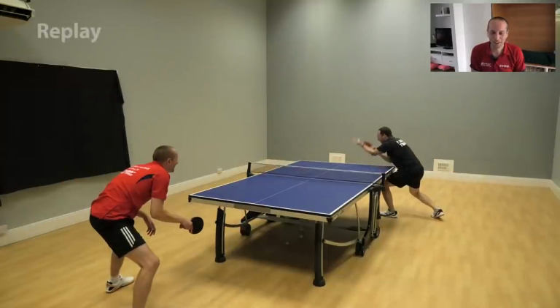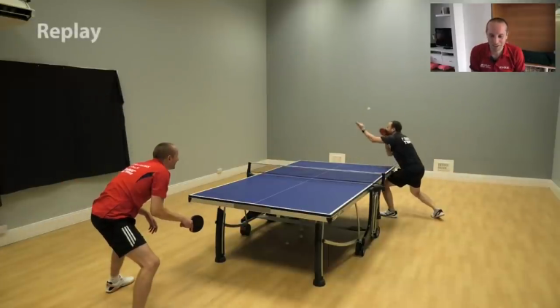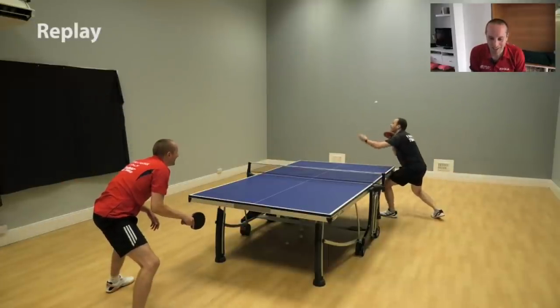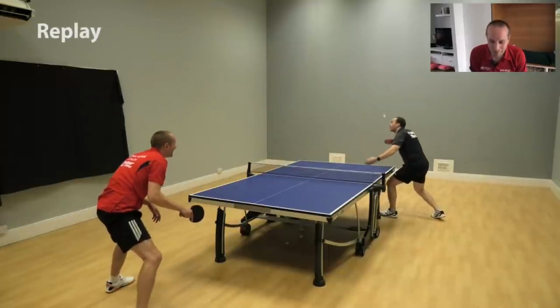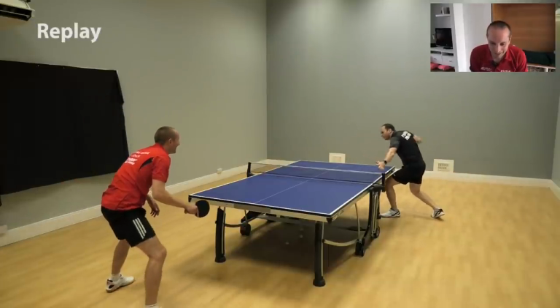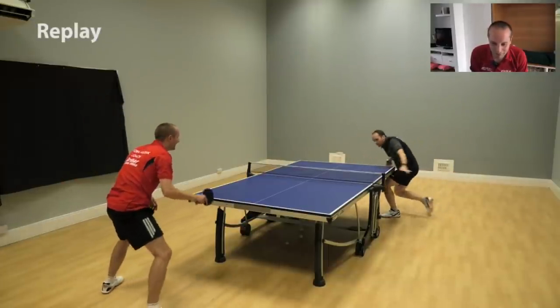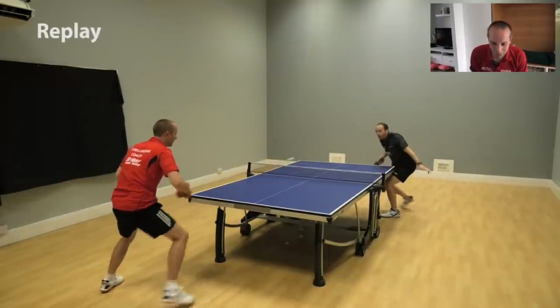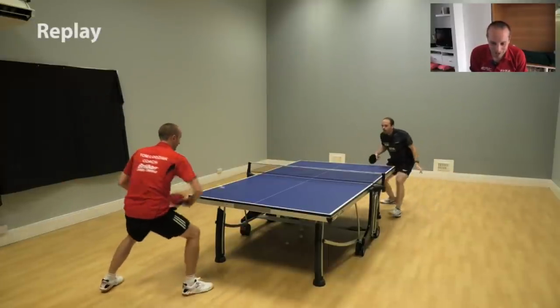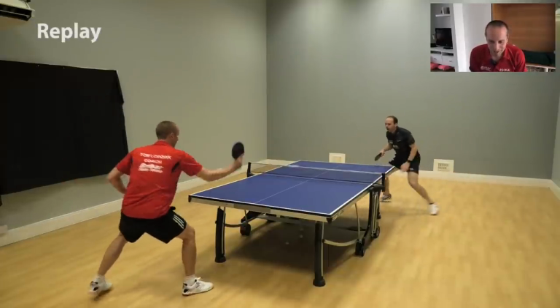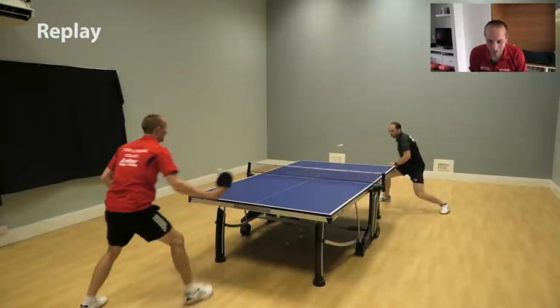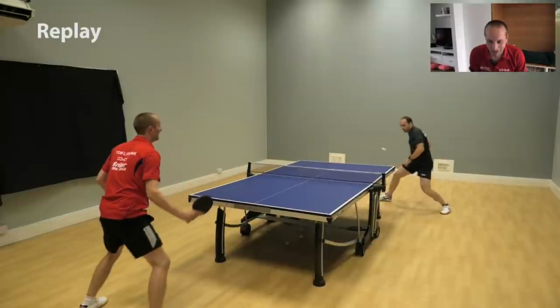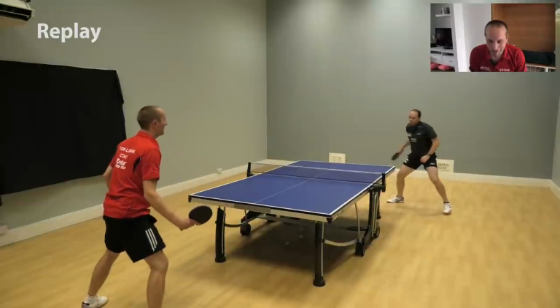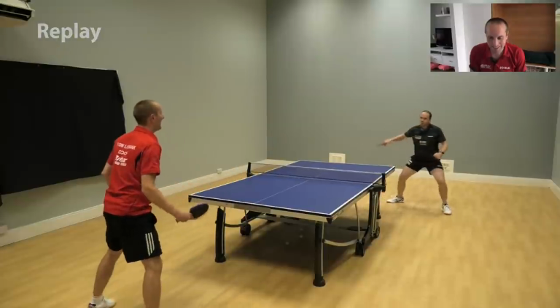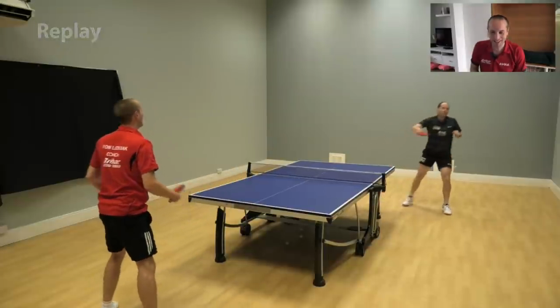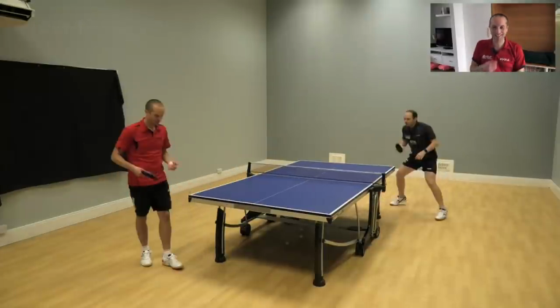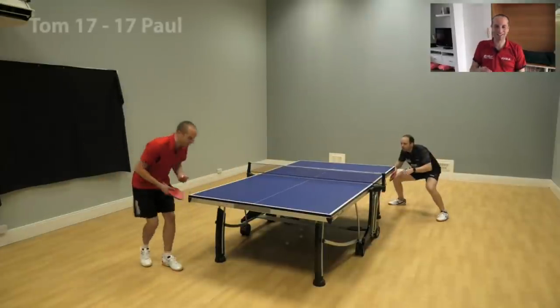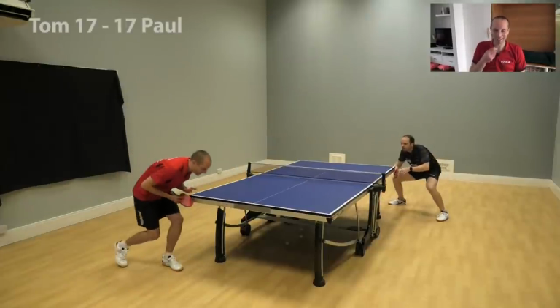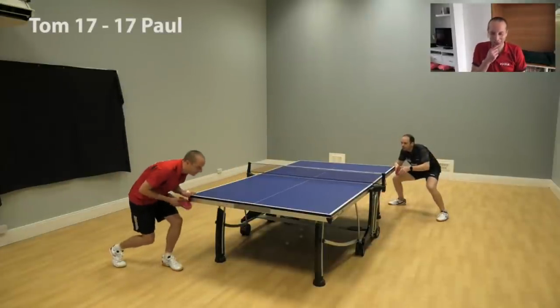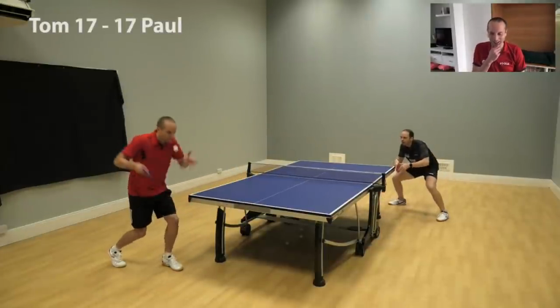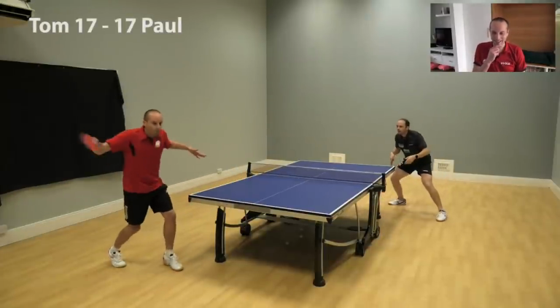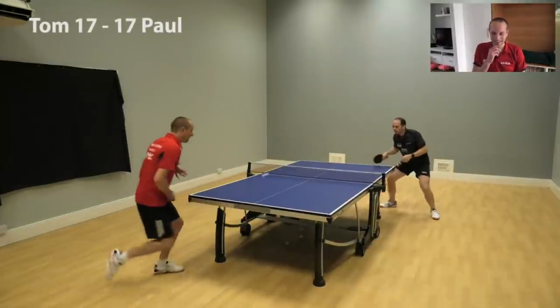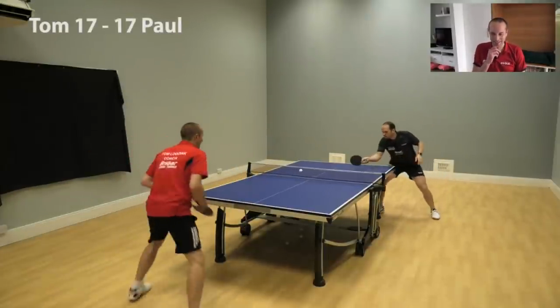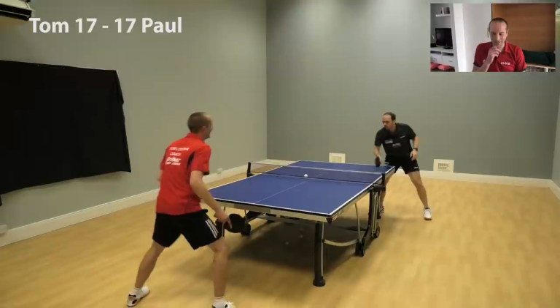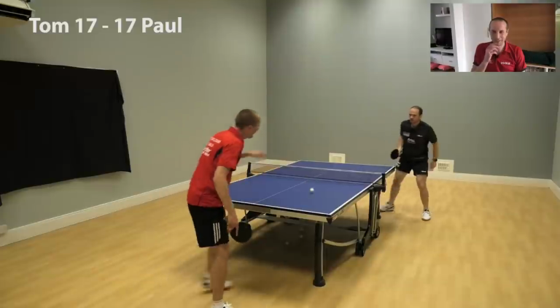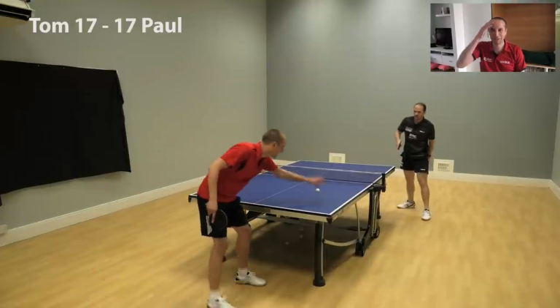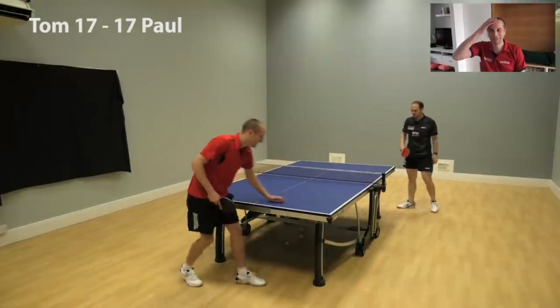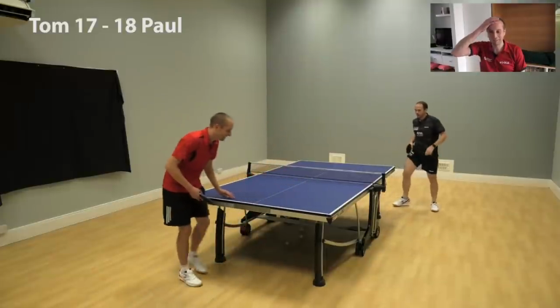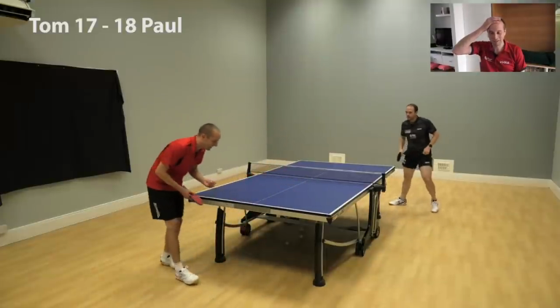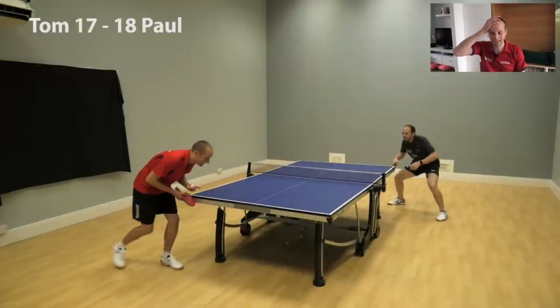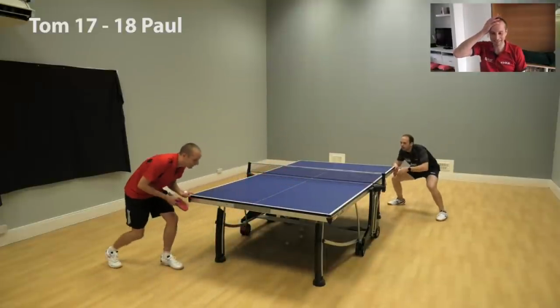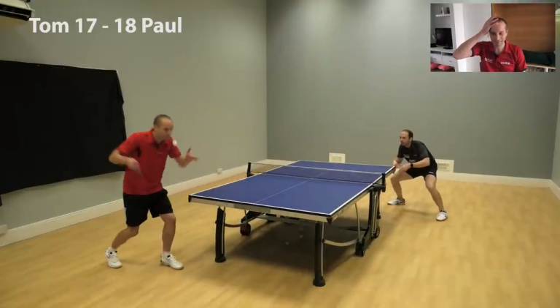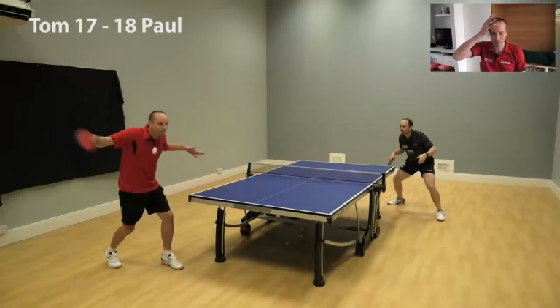This is another chance — look, it's a bad serve by Paul, a bouncy serve — and I snatched at it, hit the top of the net. 17-18. The pressure's telling now.